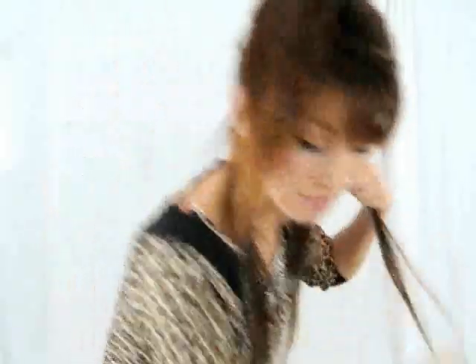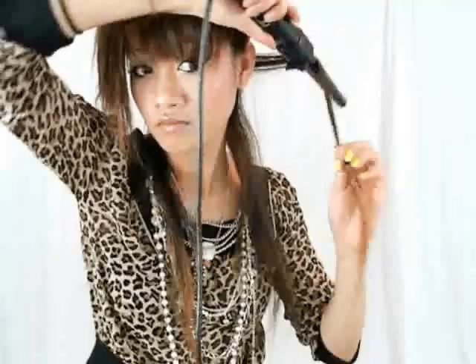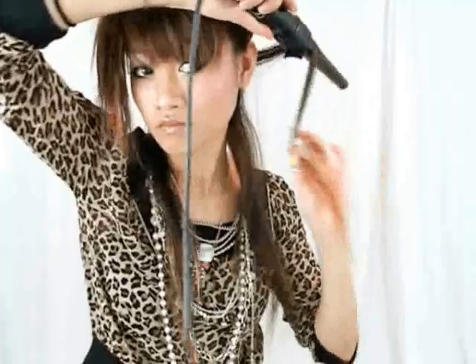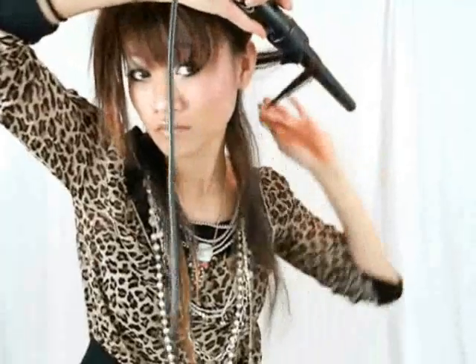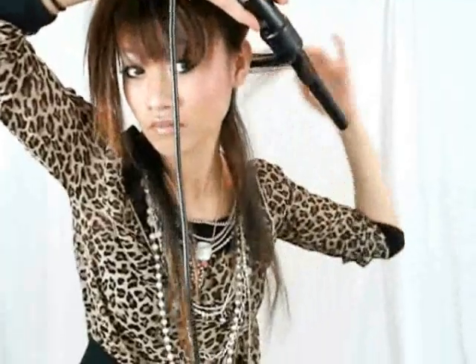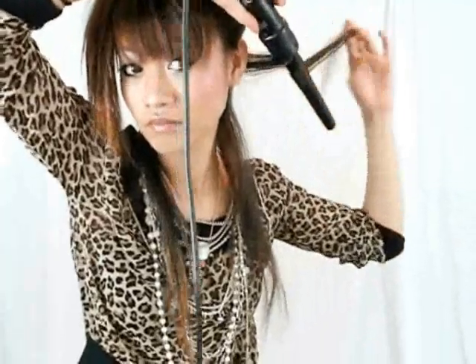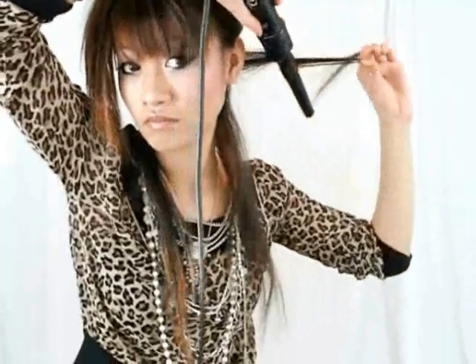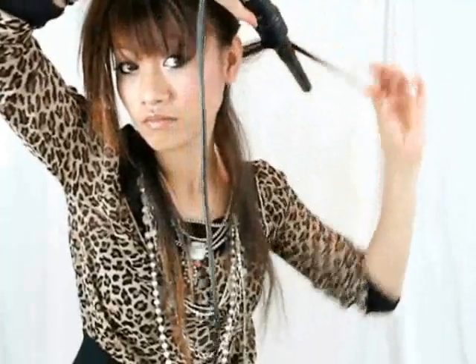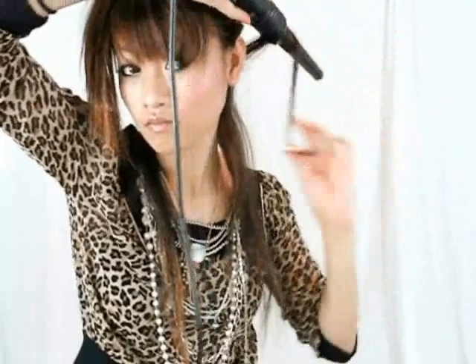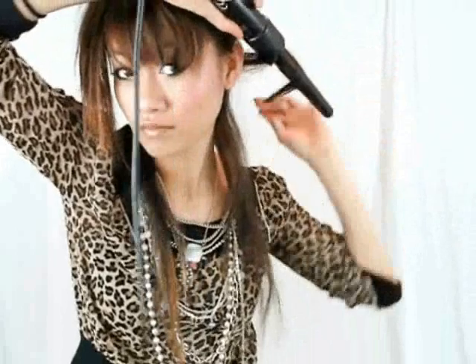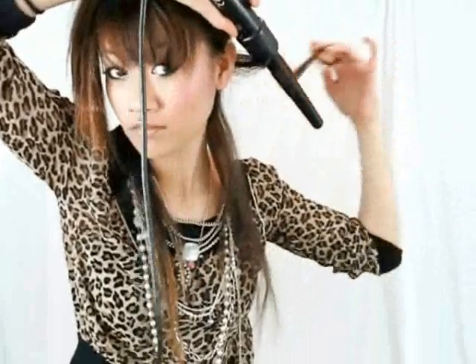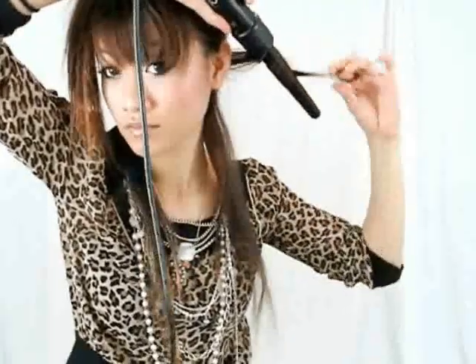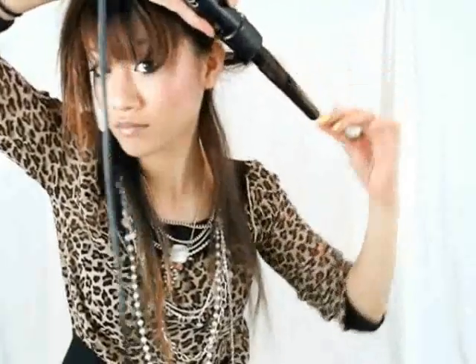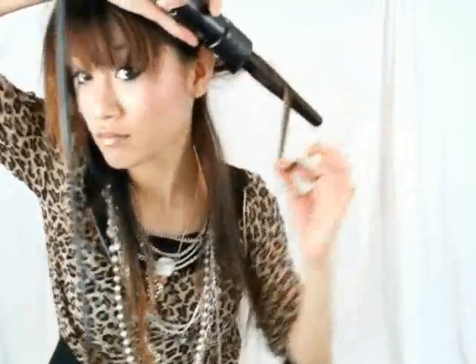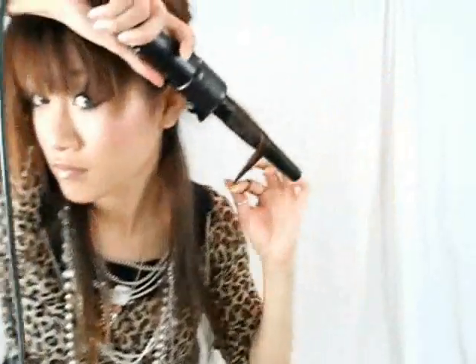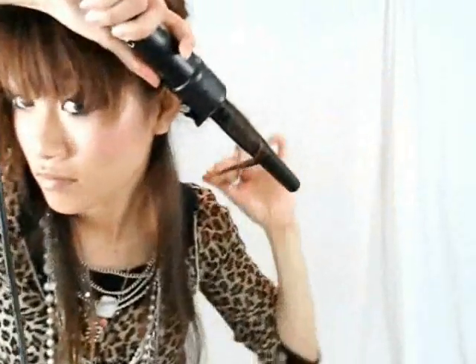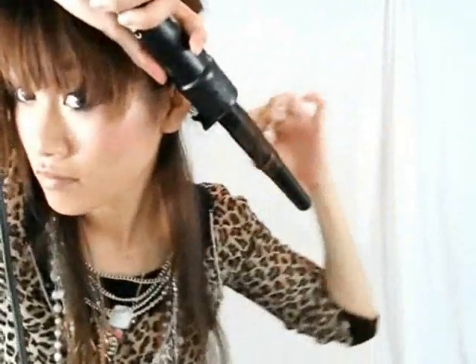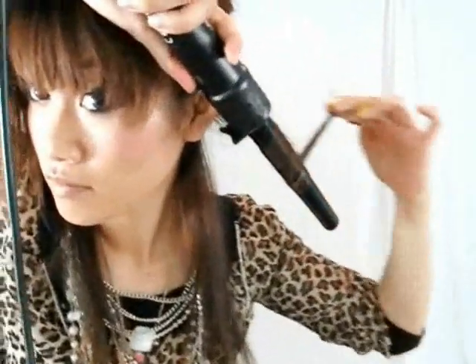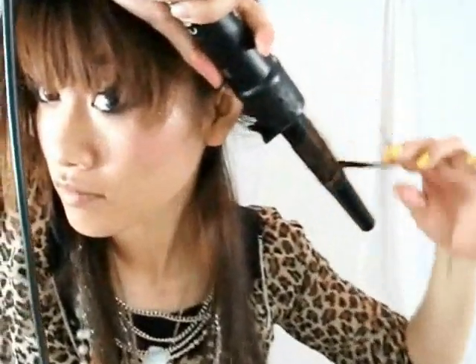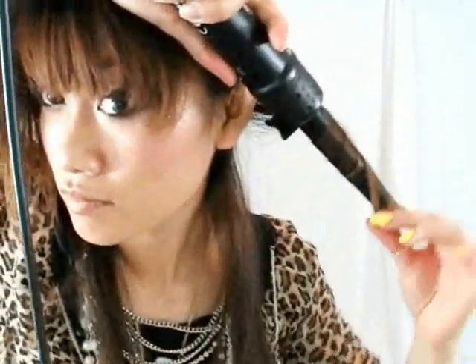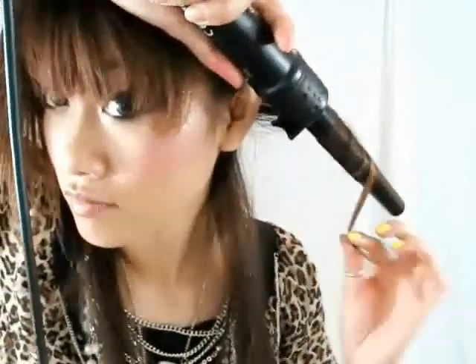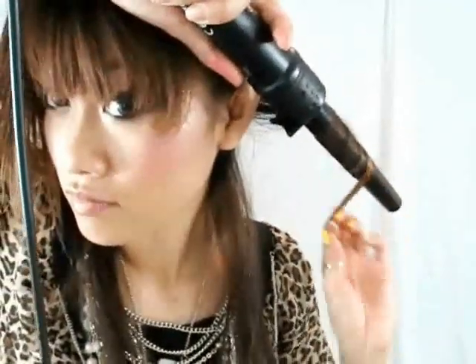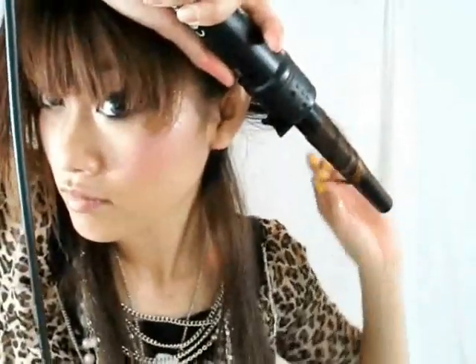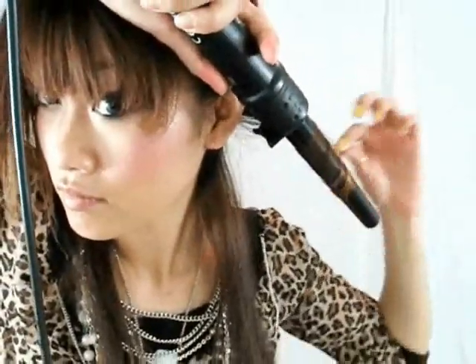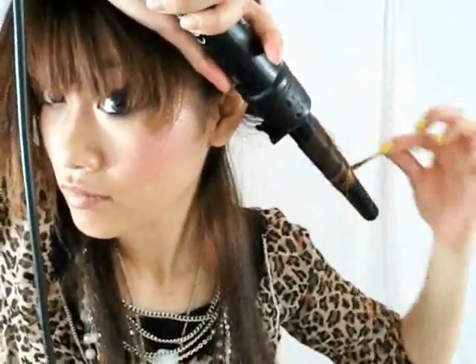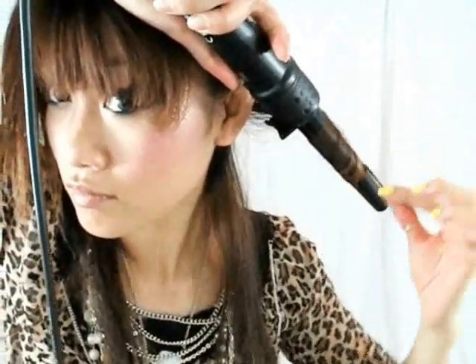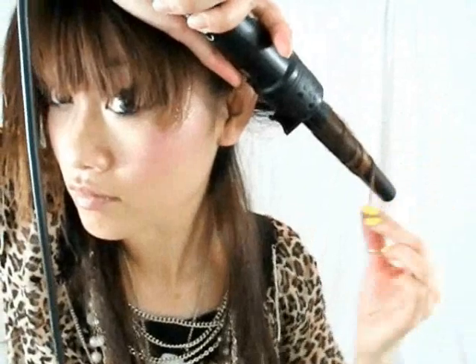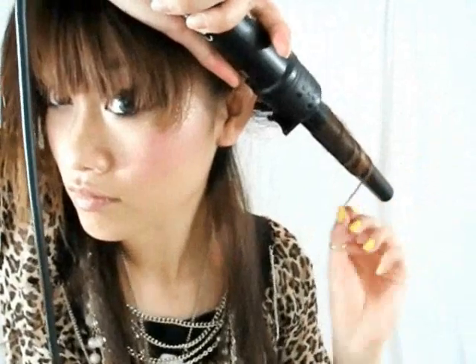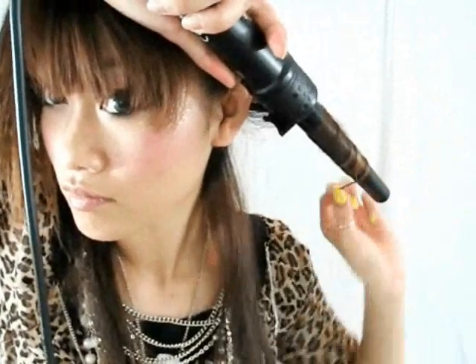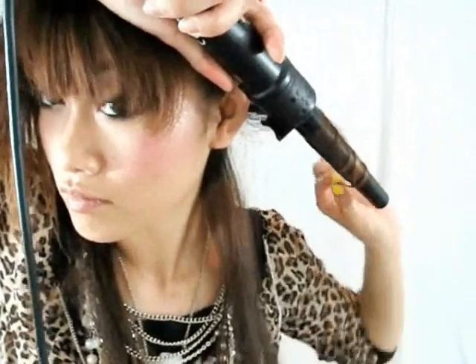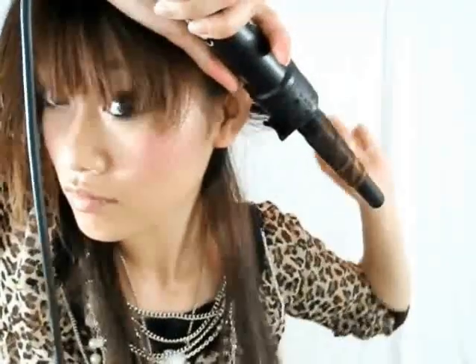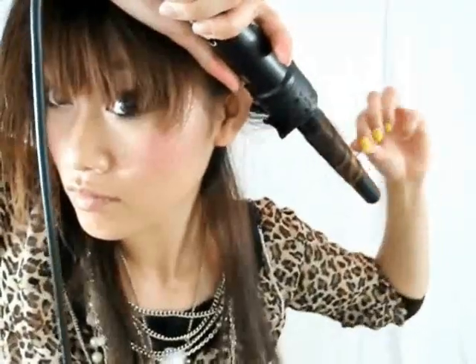Curling with this iron is simple. Hold it so that it's at a comfortable angle. Start with a small section of hair and twirl it down the iron. Let it sit for about 7 seconds and let go.